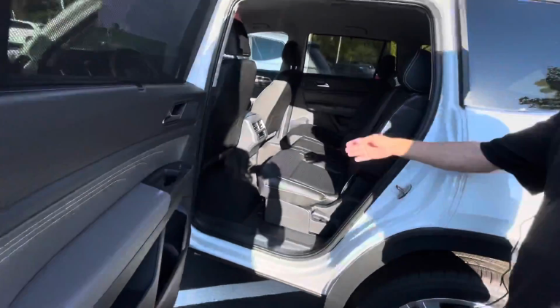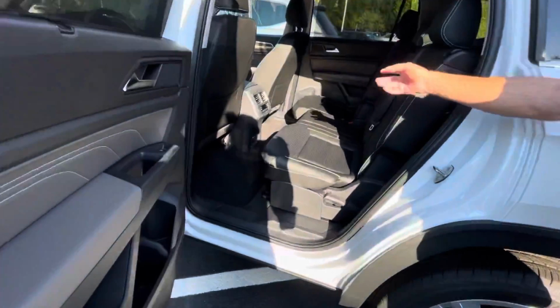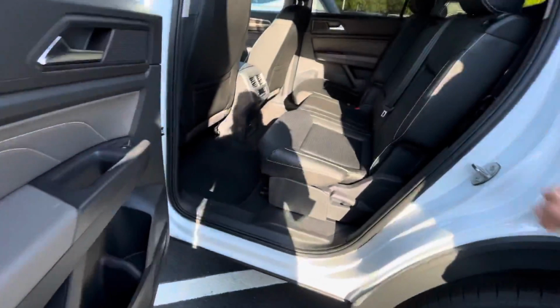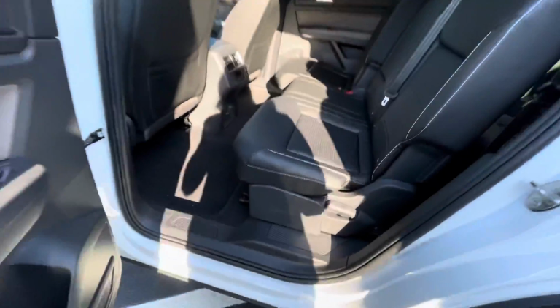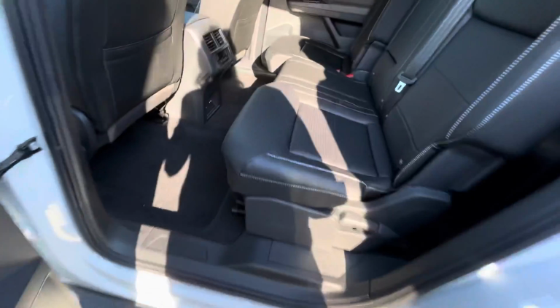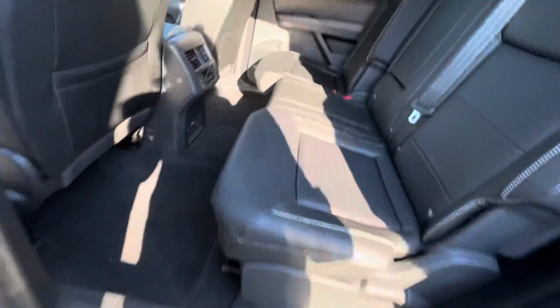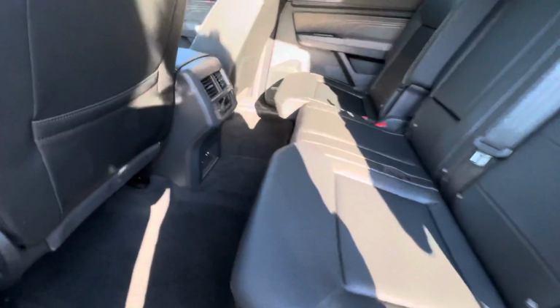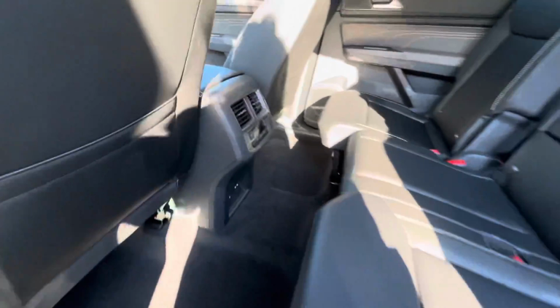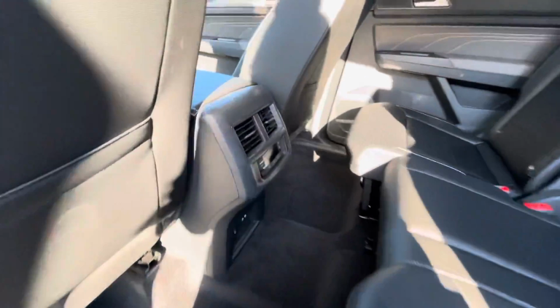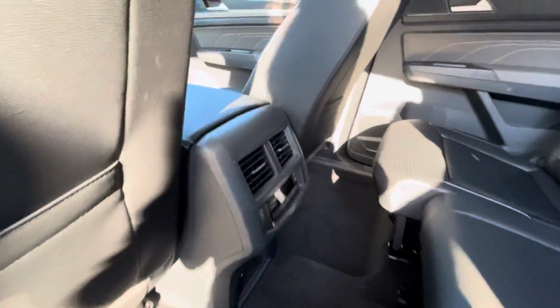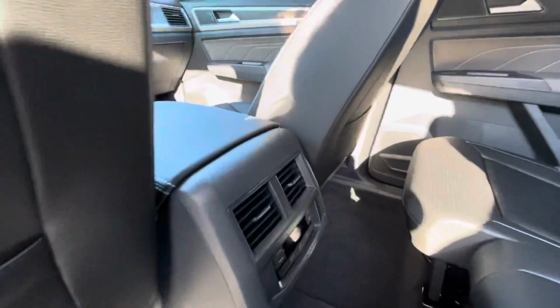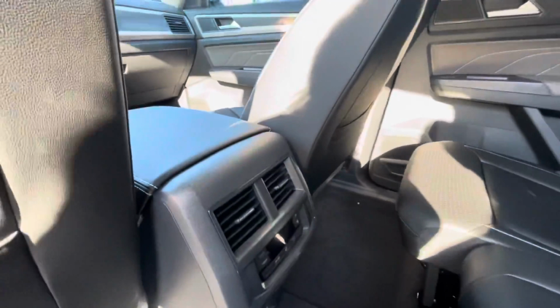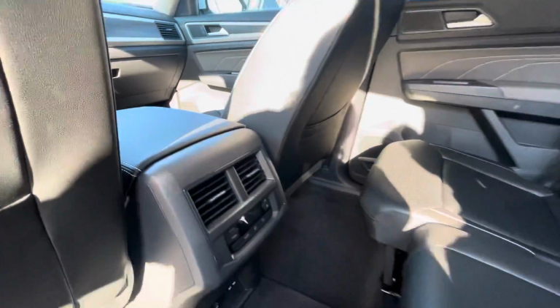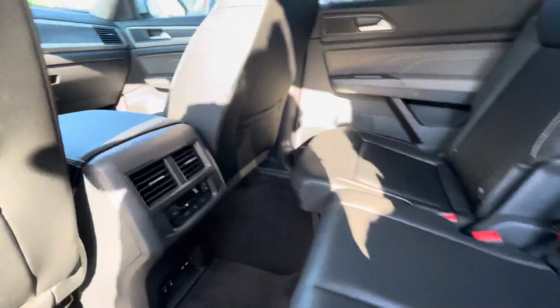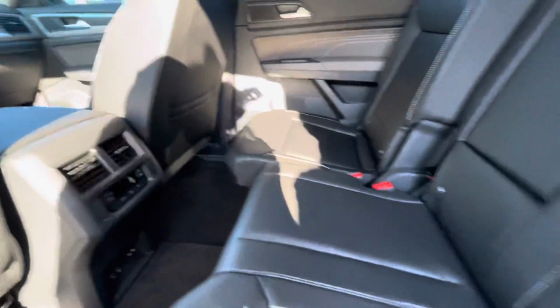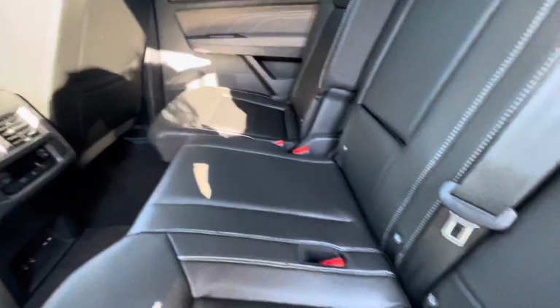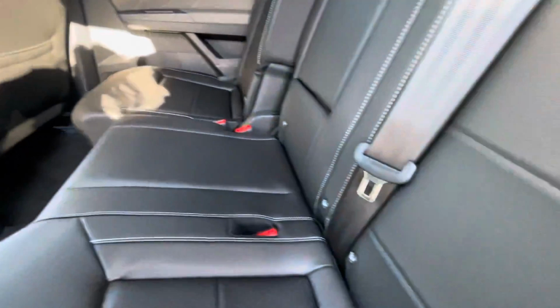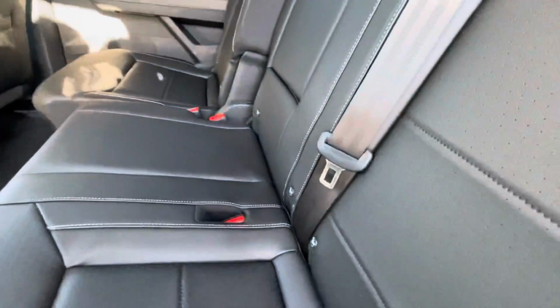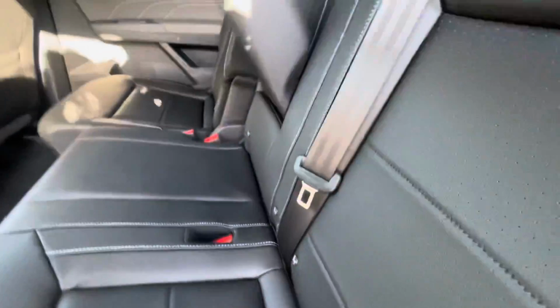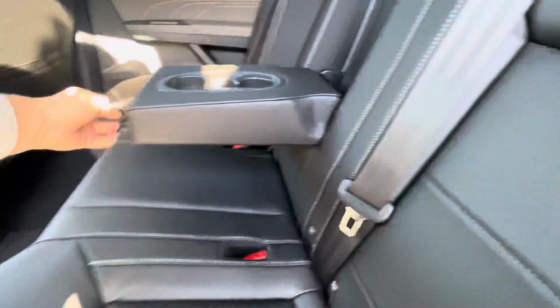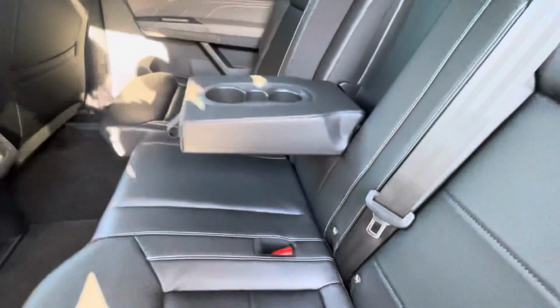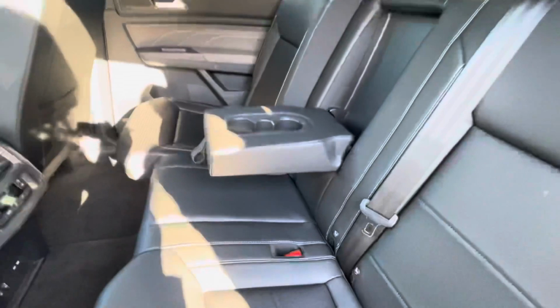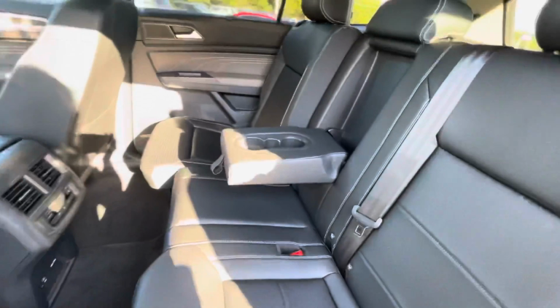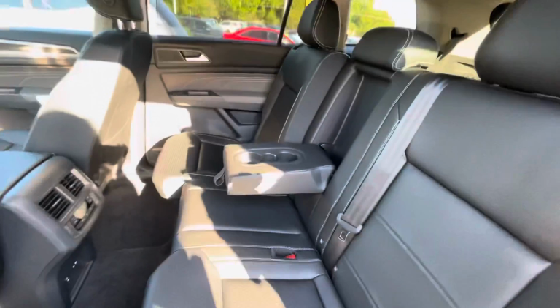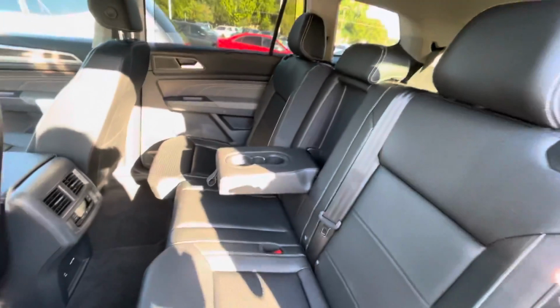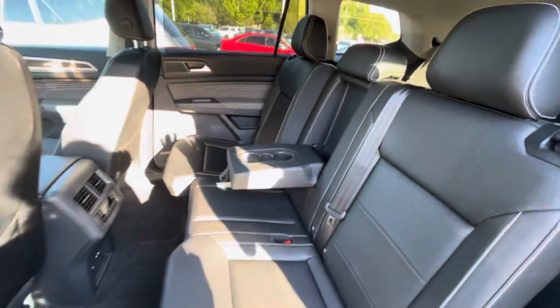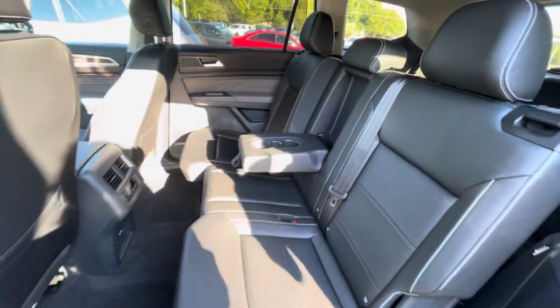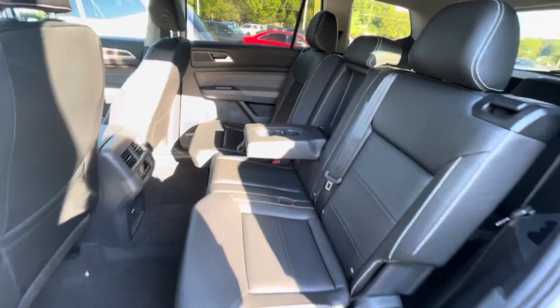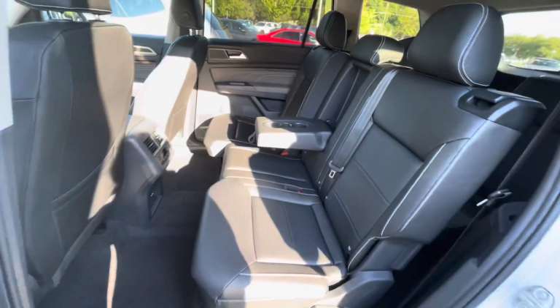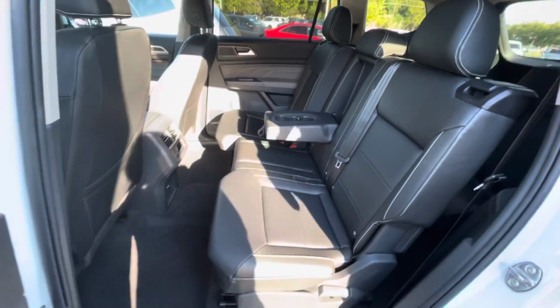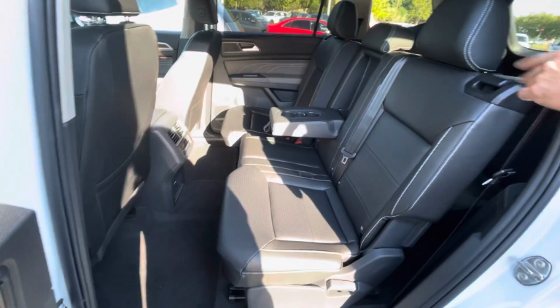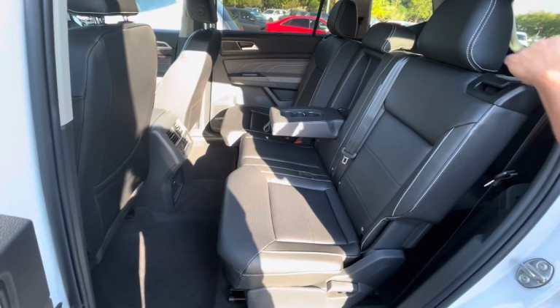115 volts, two USB-C plugs that can control the temperature from back here, or you could do it all from the front. Cup holders.